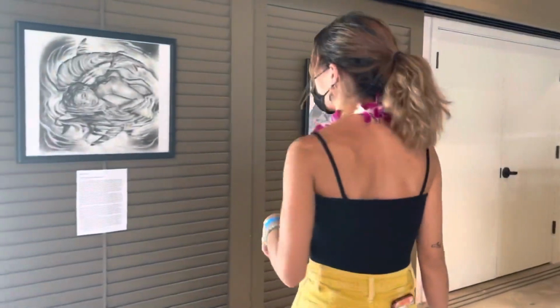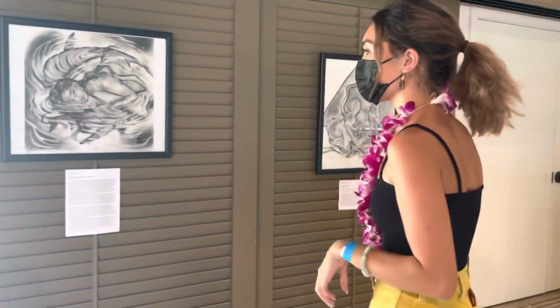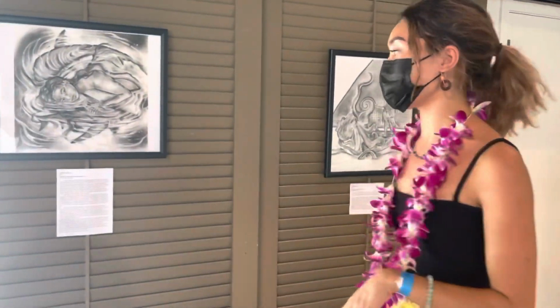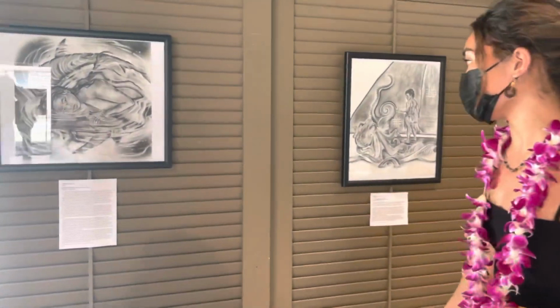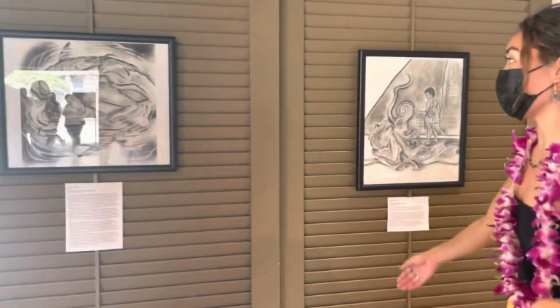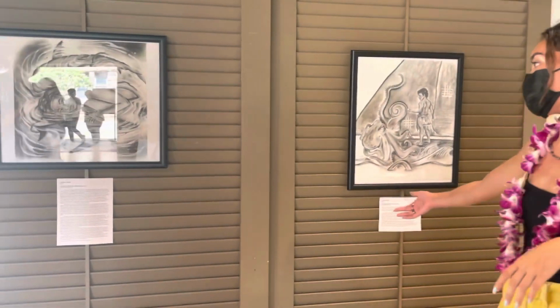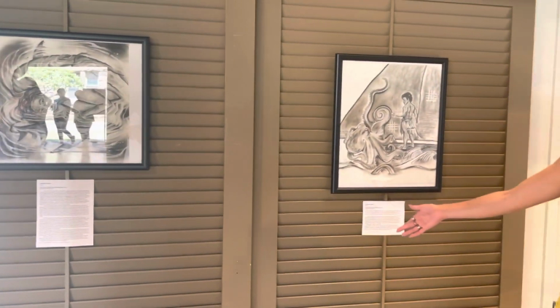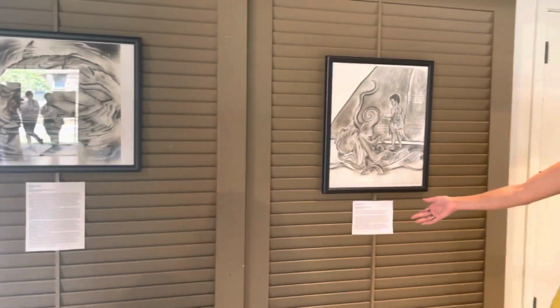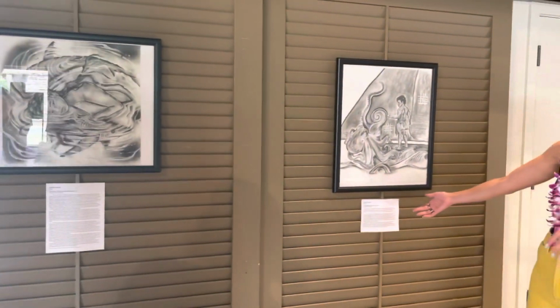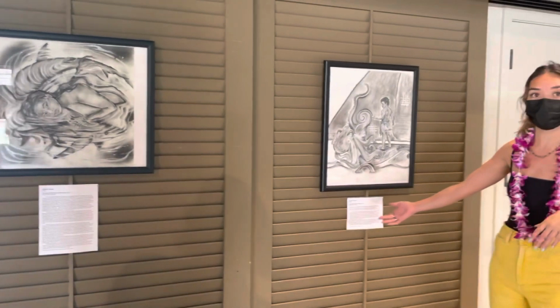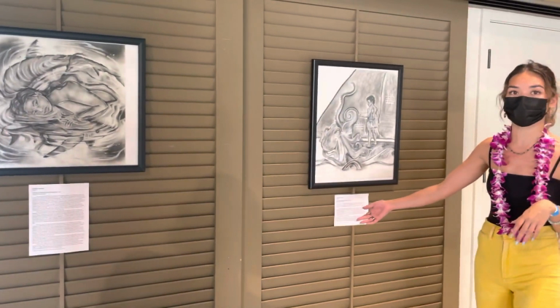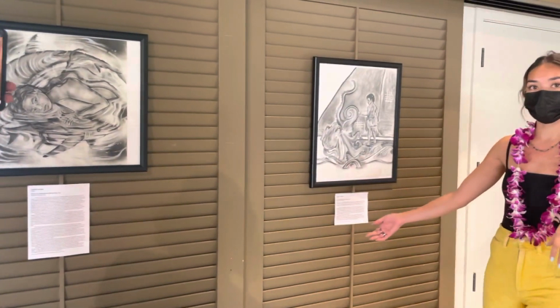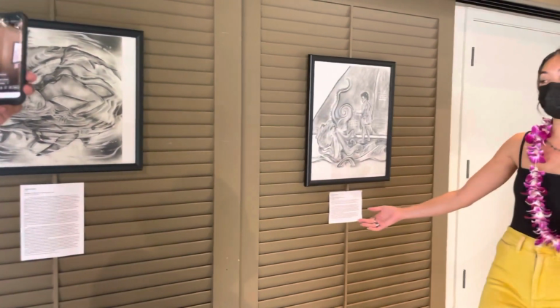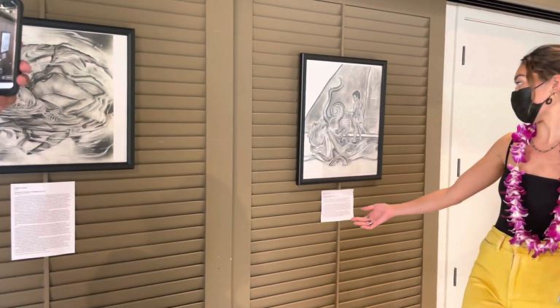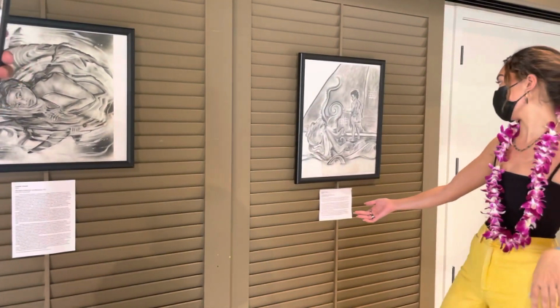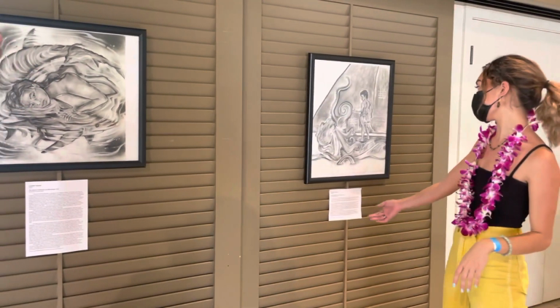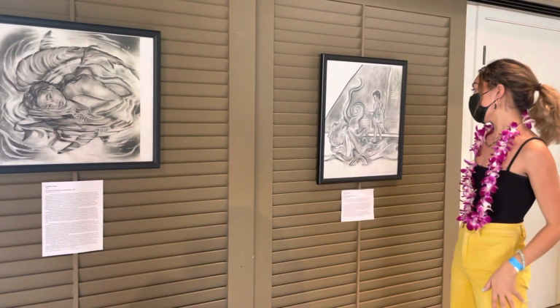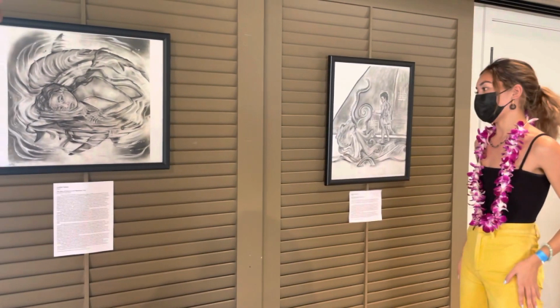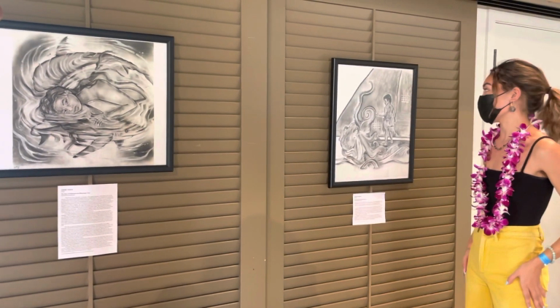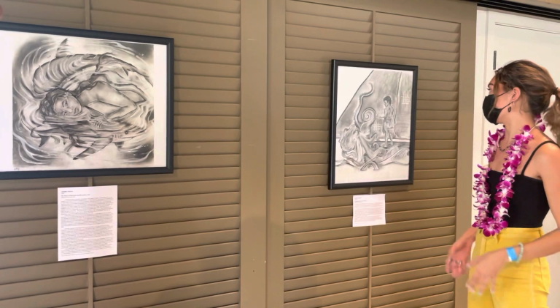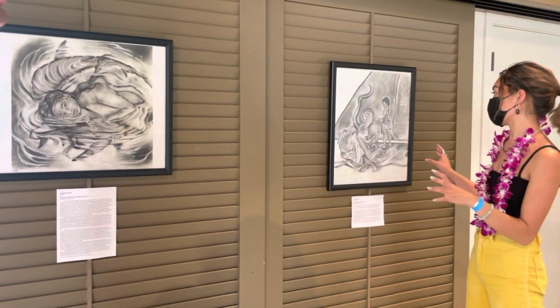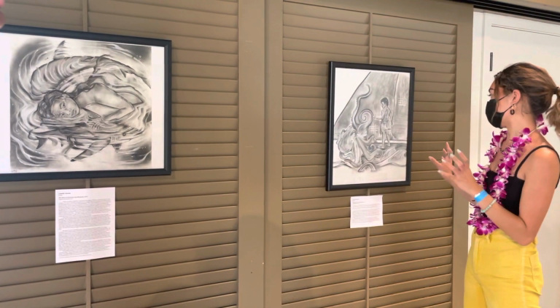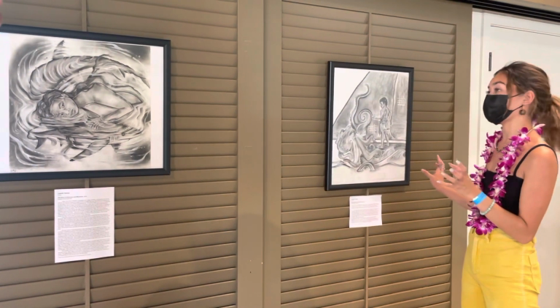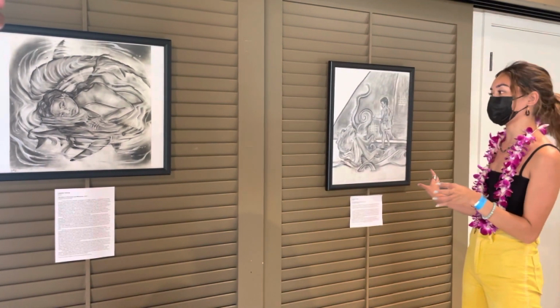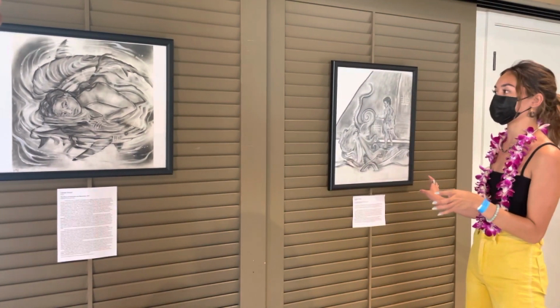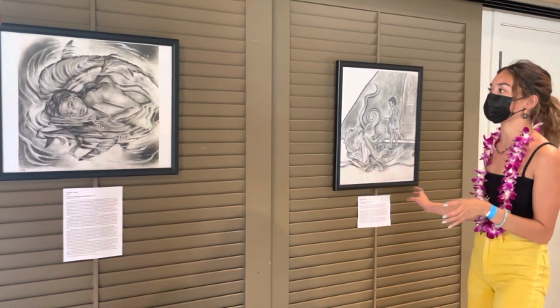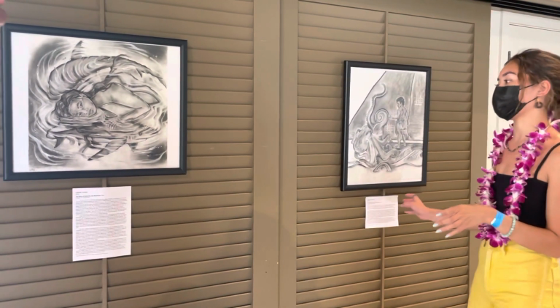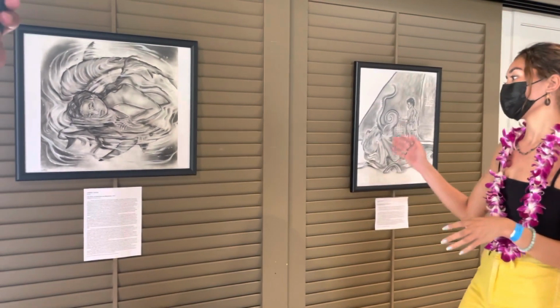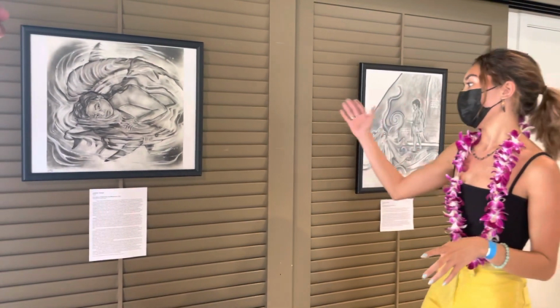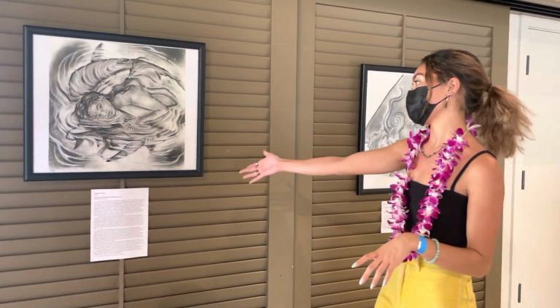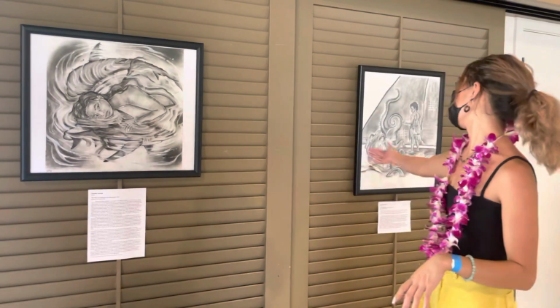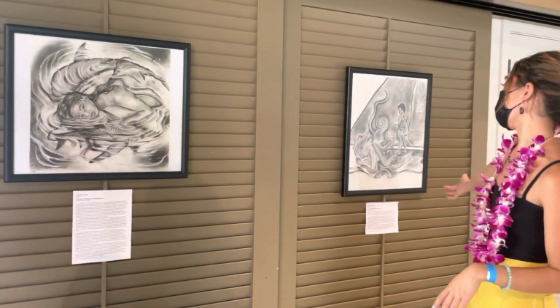These are two charcoal-like drawings done by Lisette Yamase. She is both Pohnpeian and Chuukese. They're beautiful drawings and they both tell different legends — one of Chuuk and one of Pohnpei.